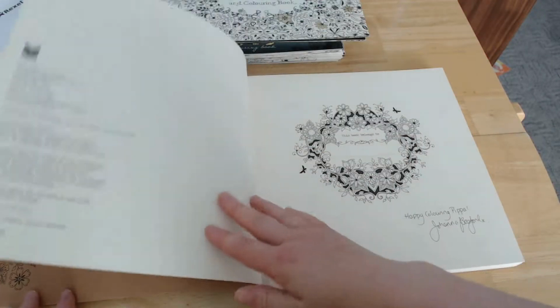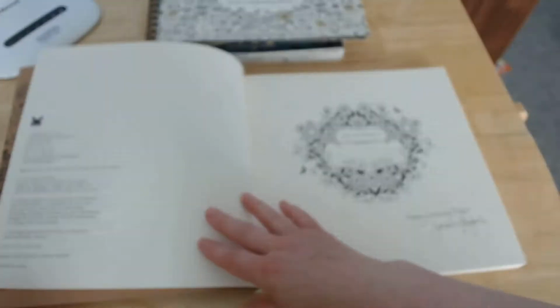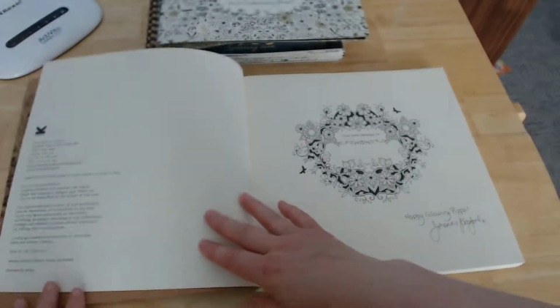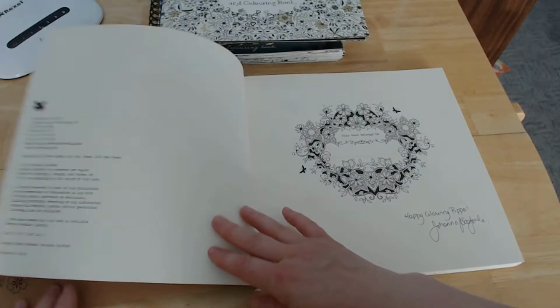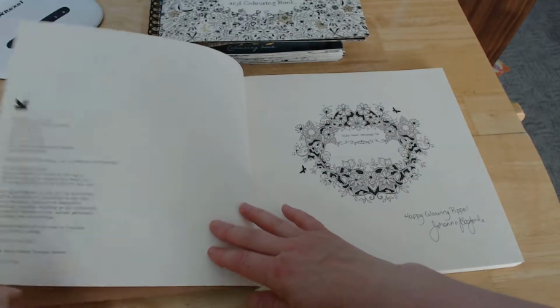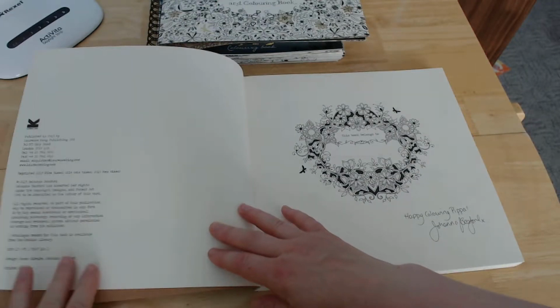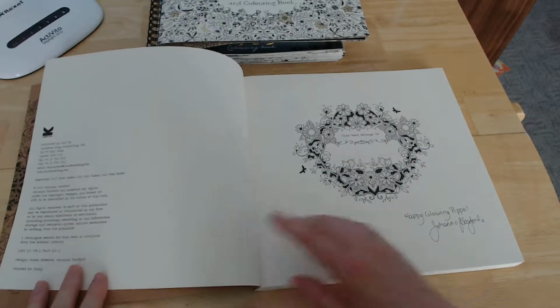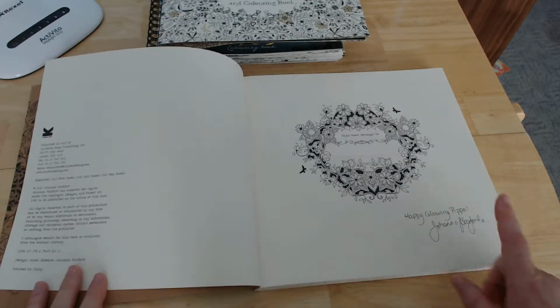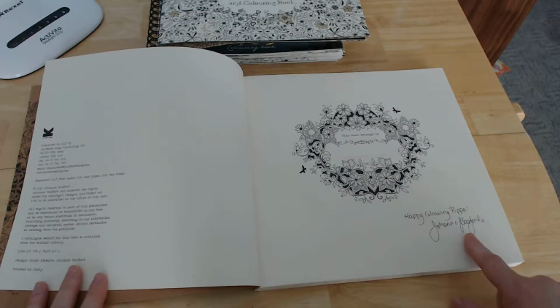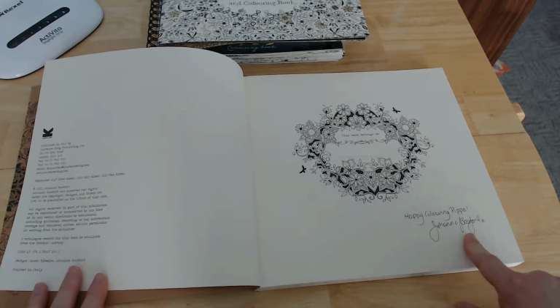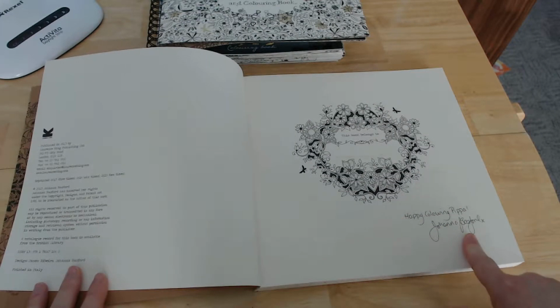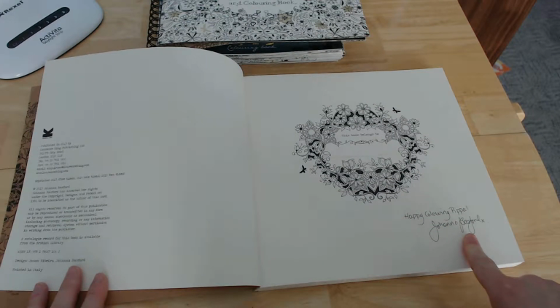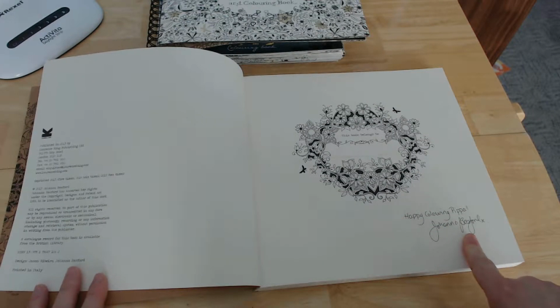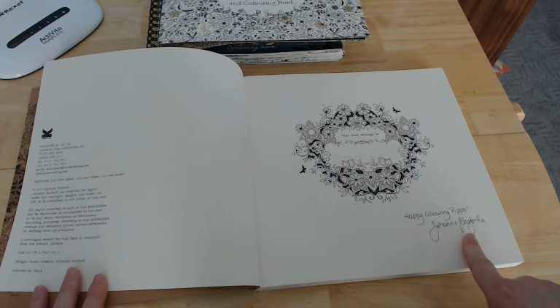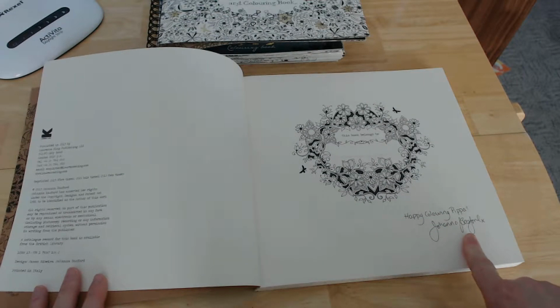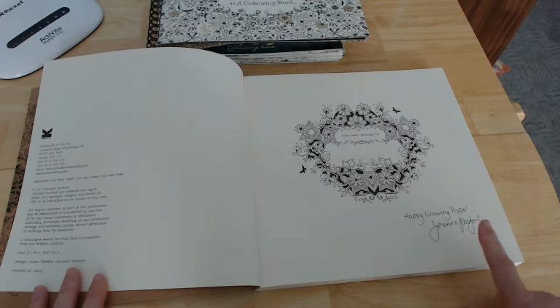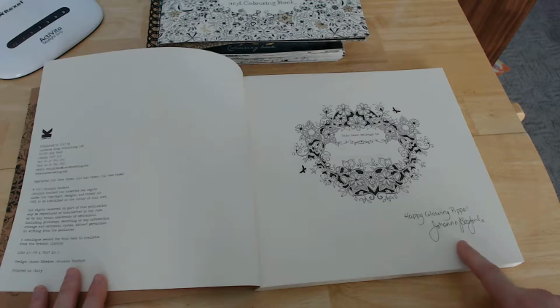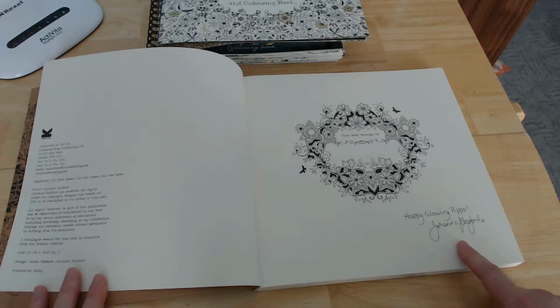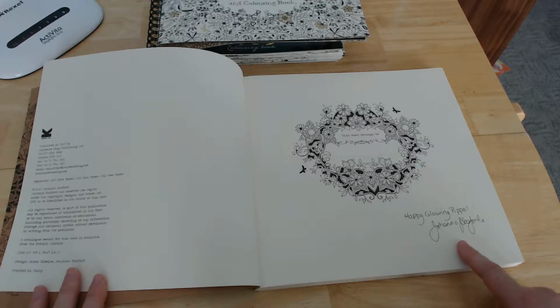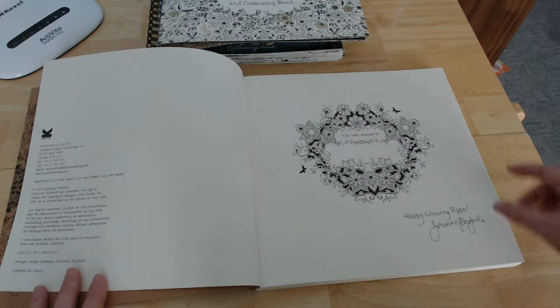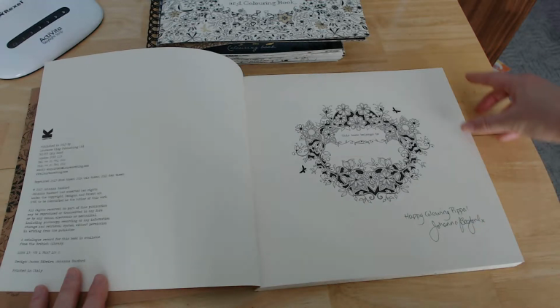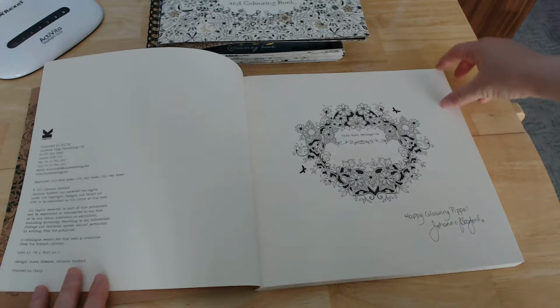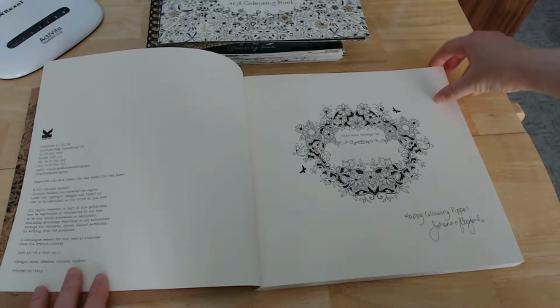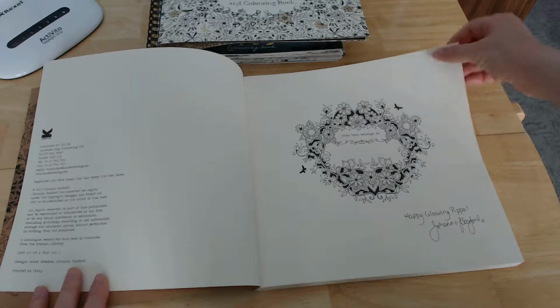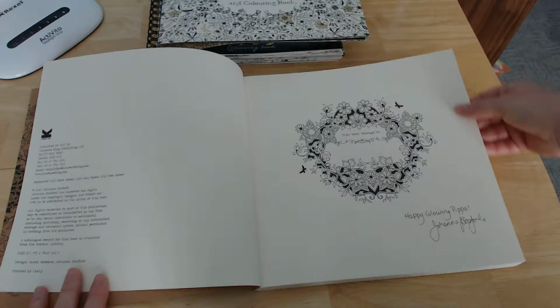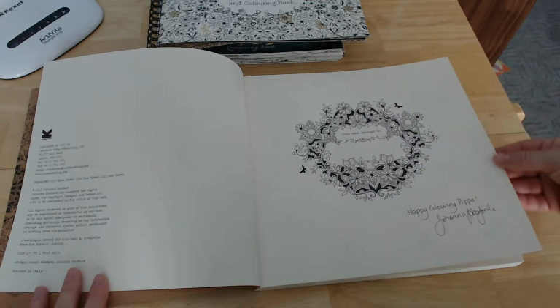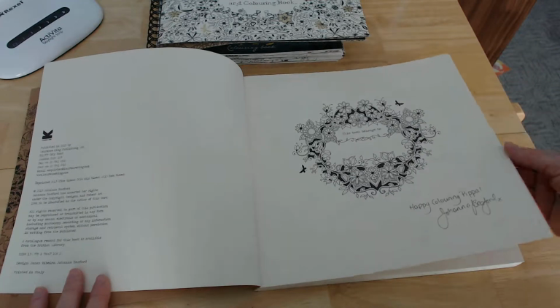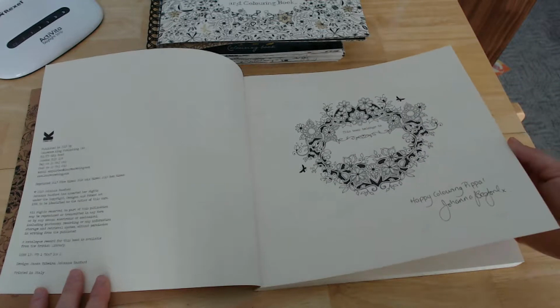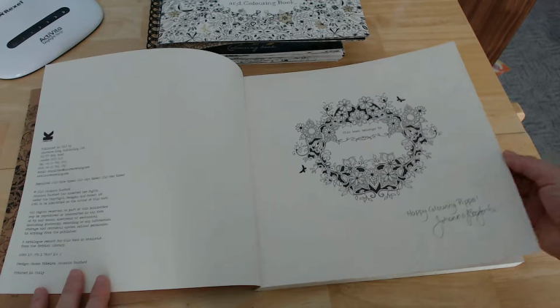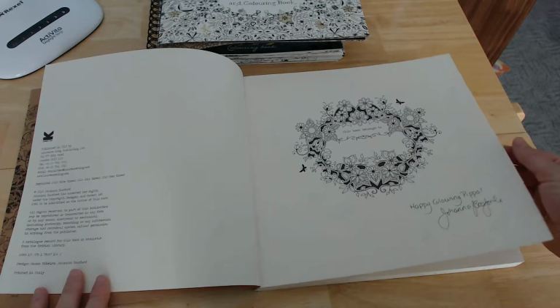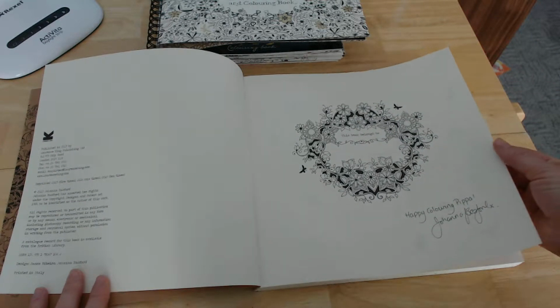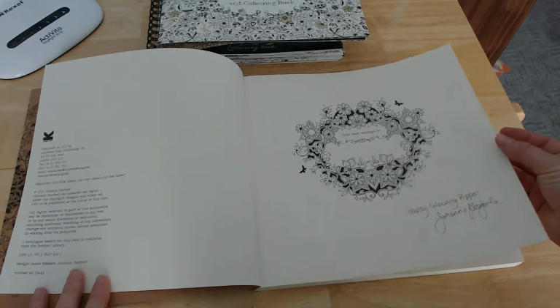You can see this one was actually signed by Joanna Basford when I met her at a Waterstones colouring and book signing event.